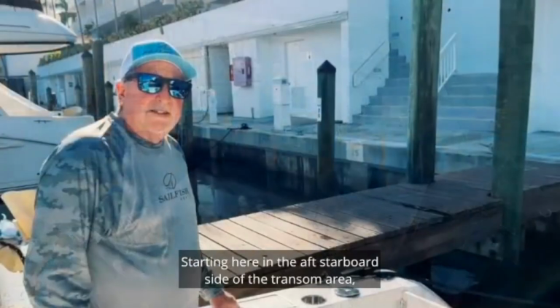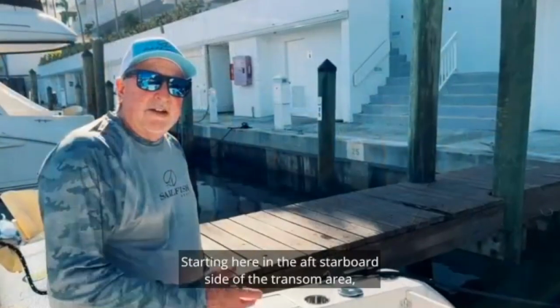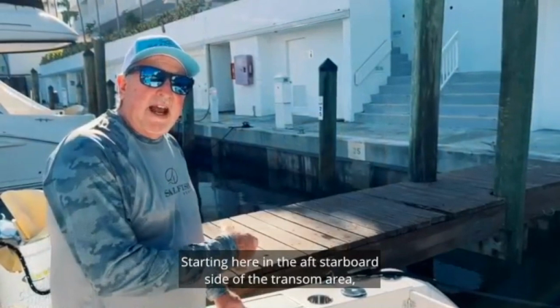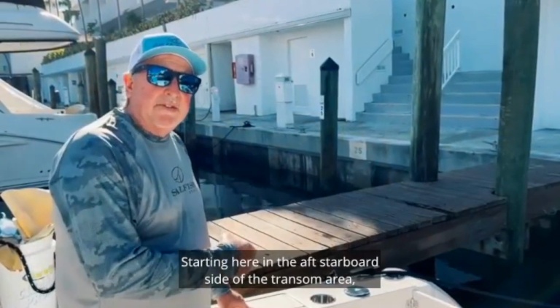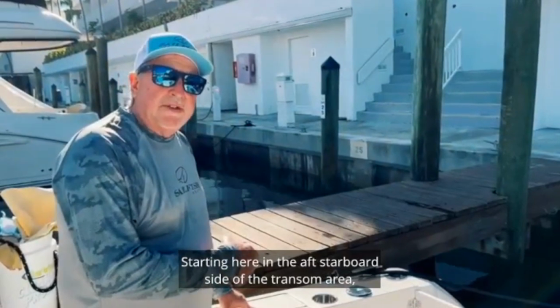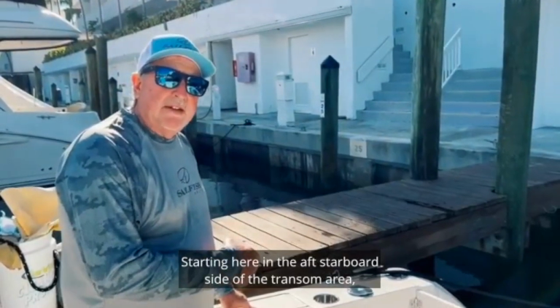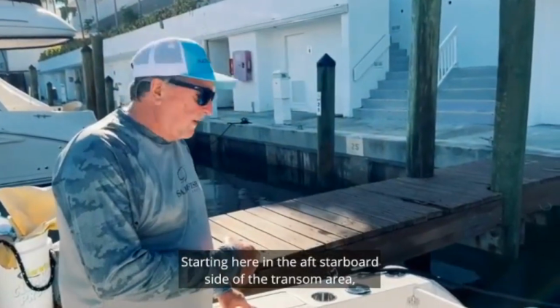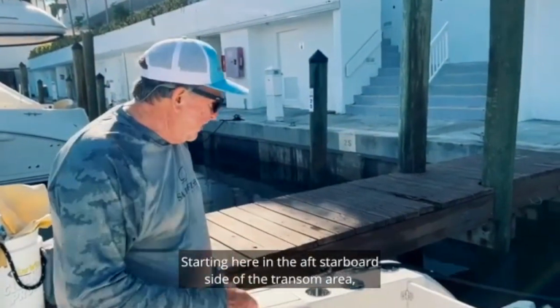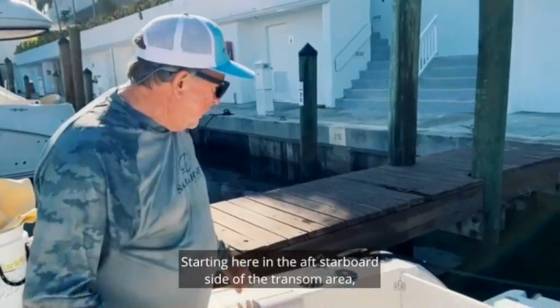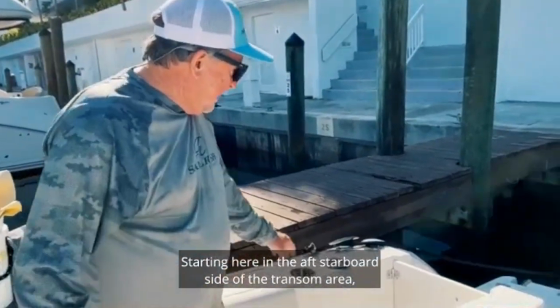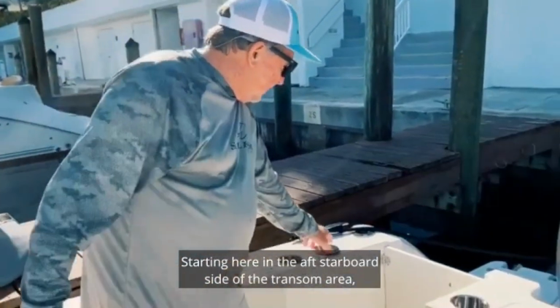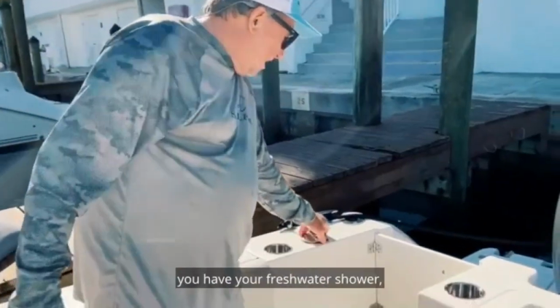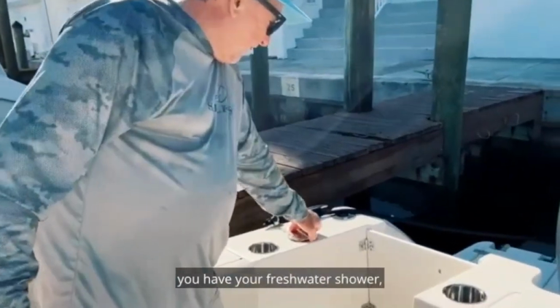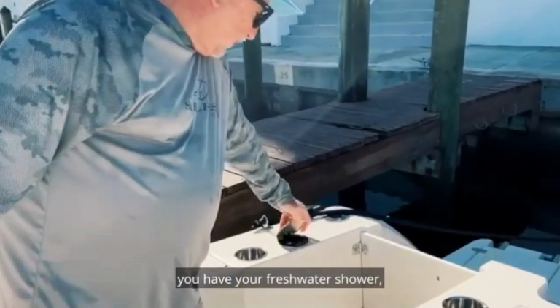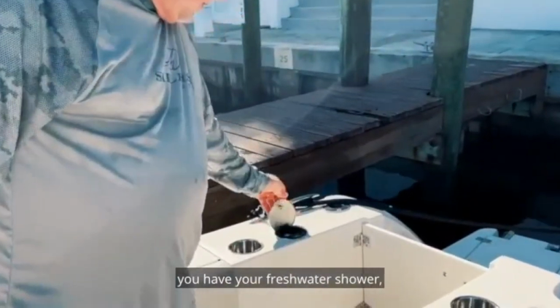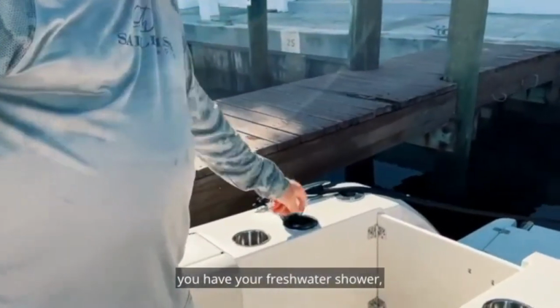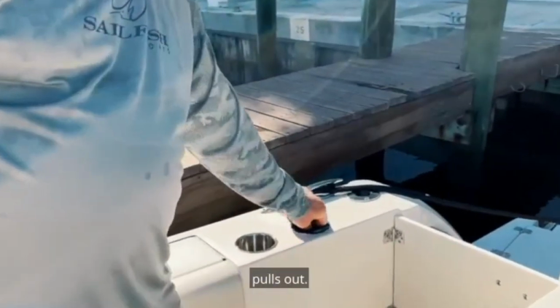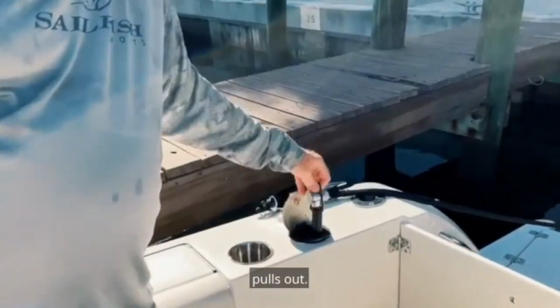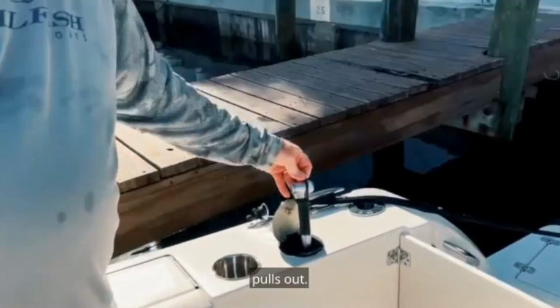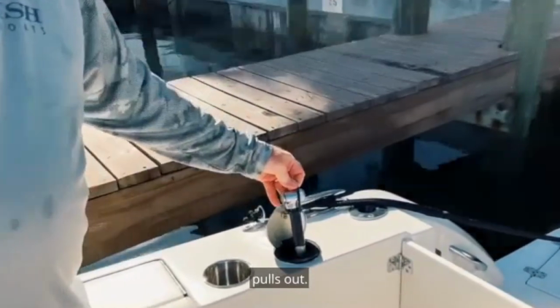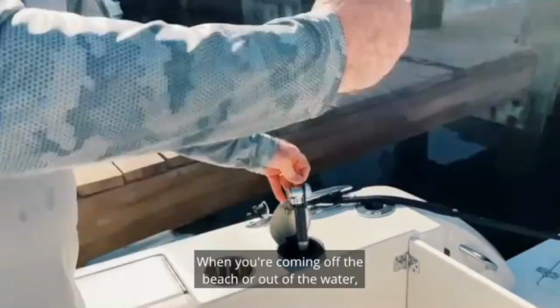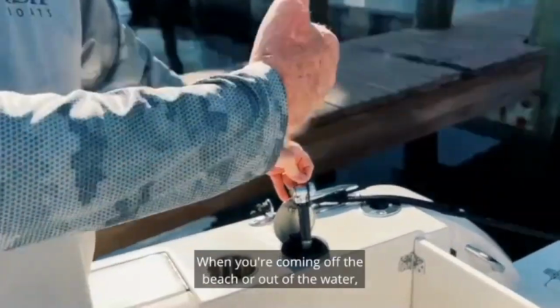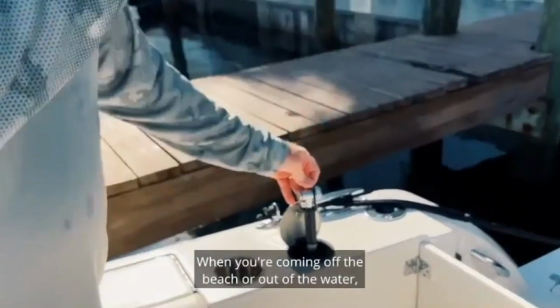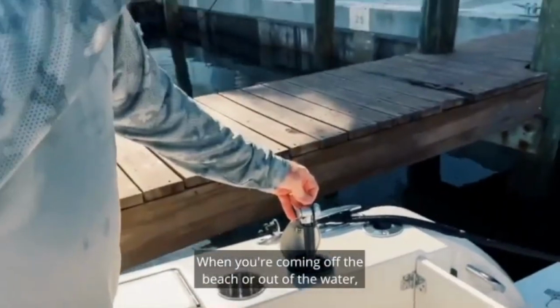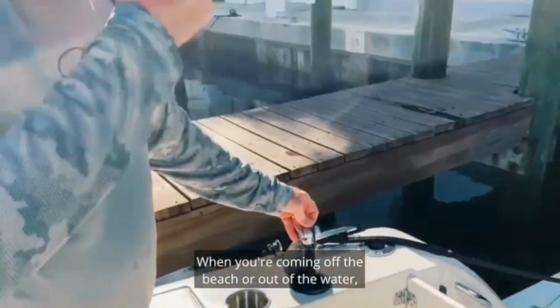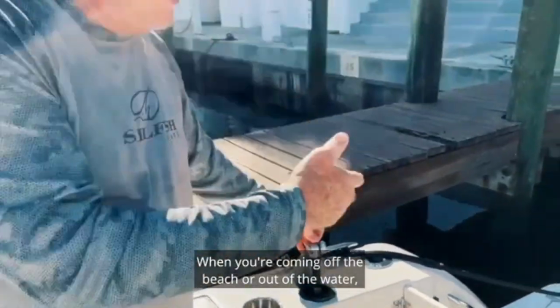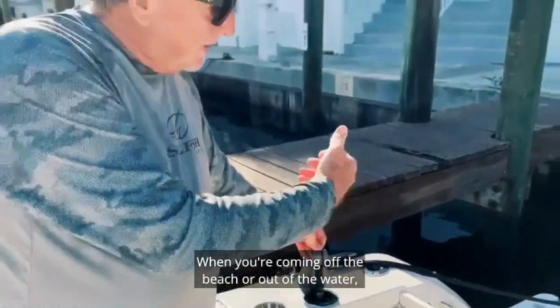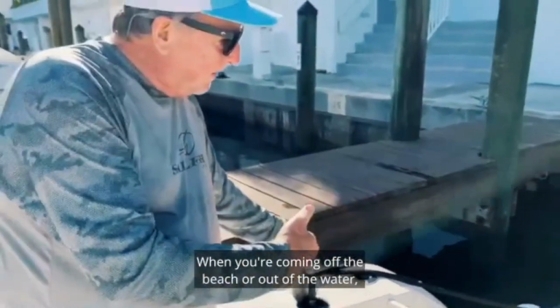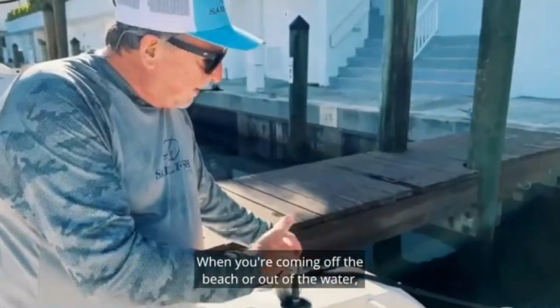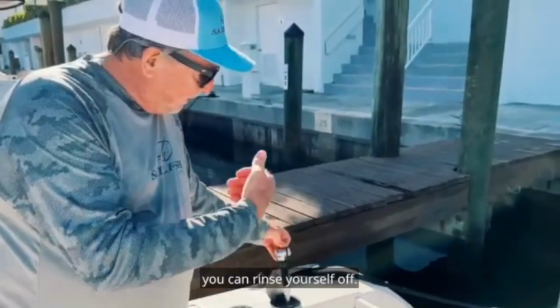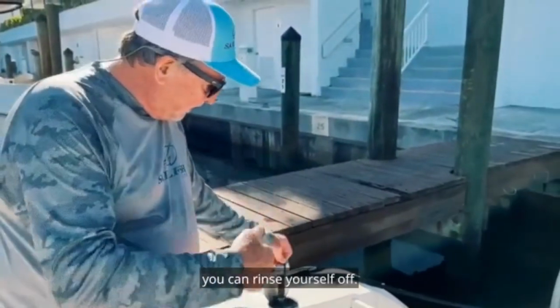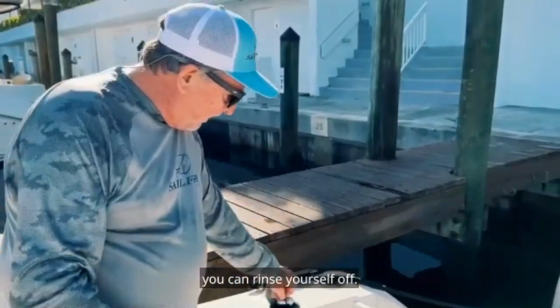Starting here in the aft starboard side of the transom area, you have your fresh water shower — it pulls out. When you're coming off the beach or out of the water you can rinse yourself off.